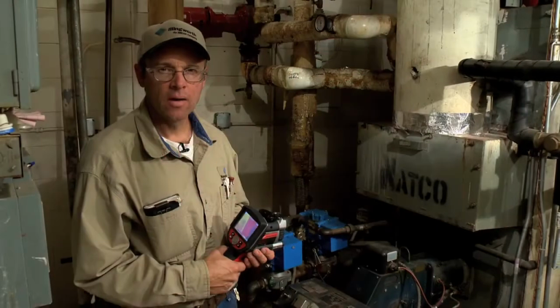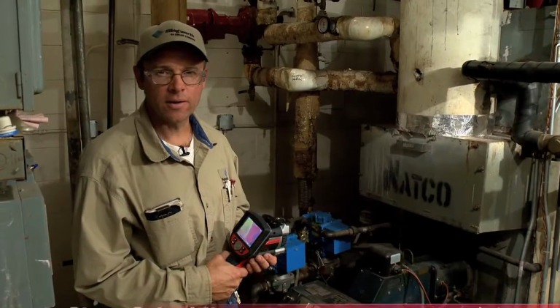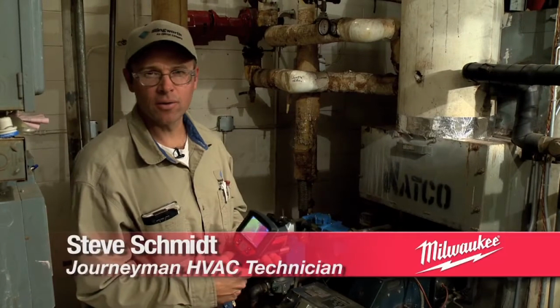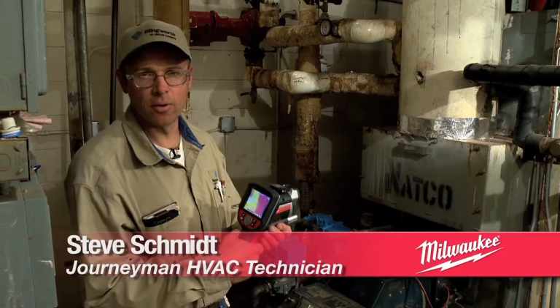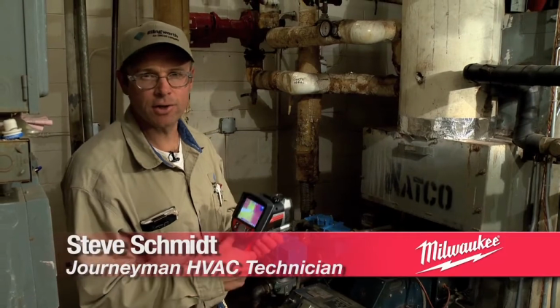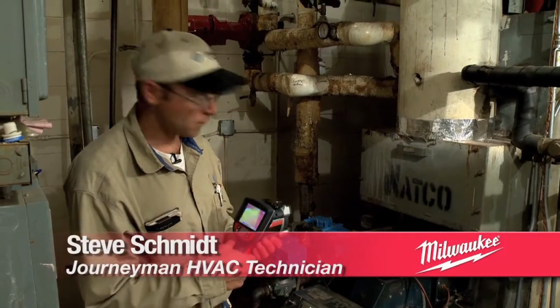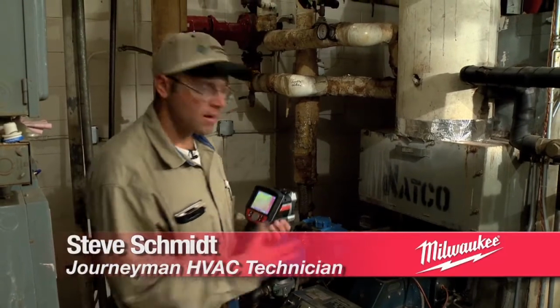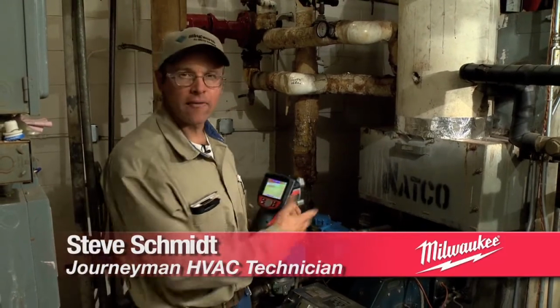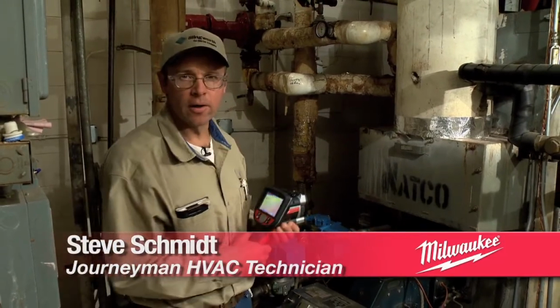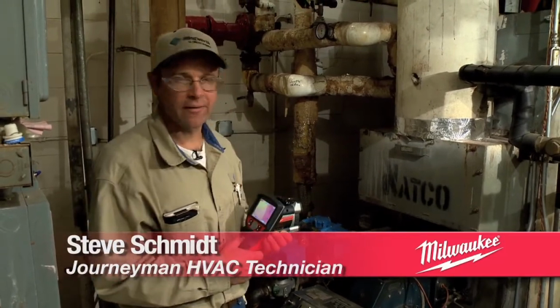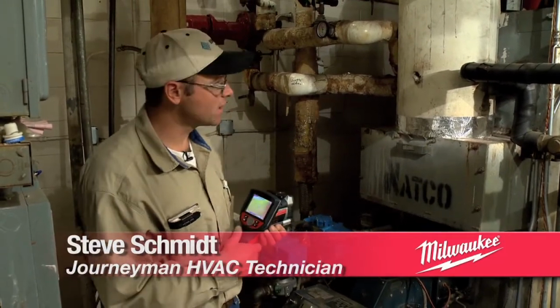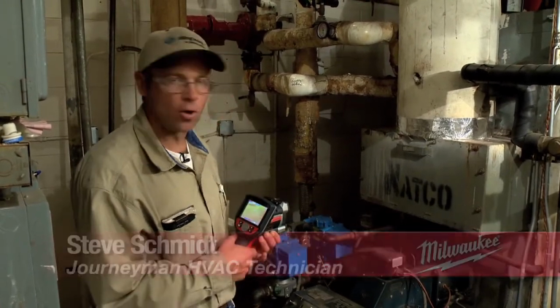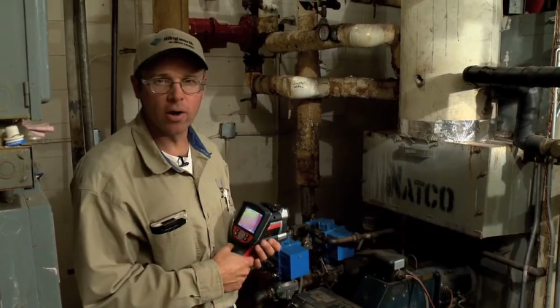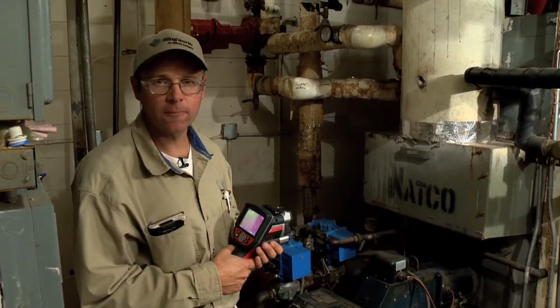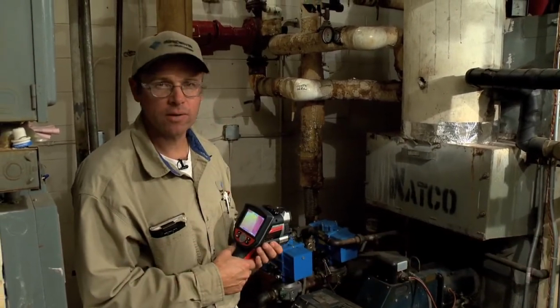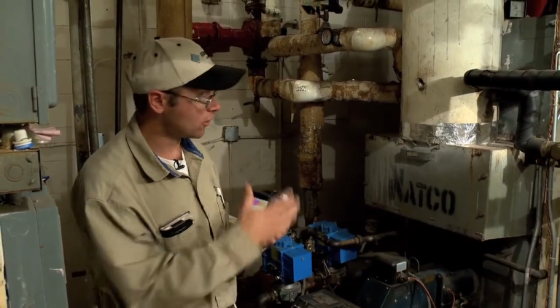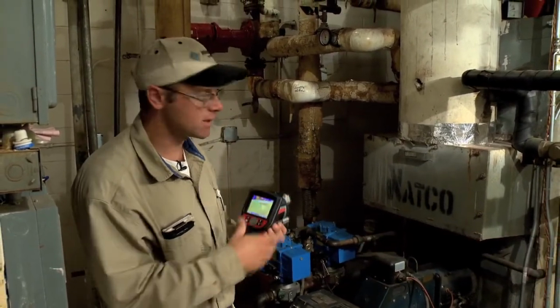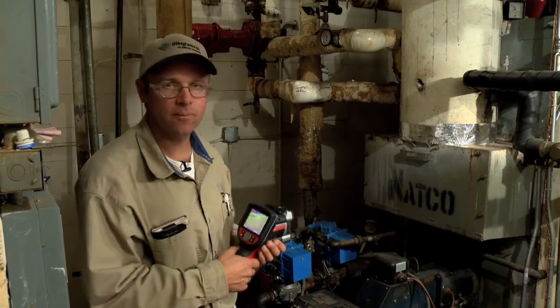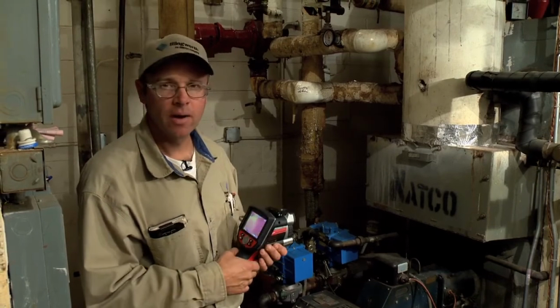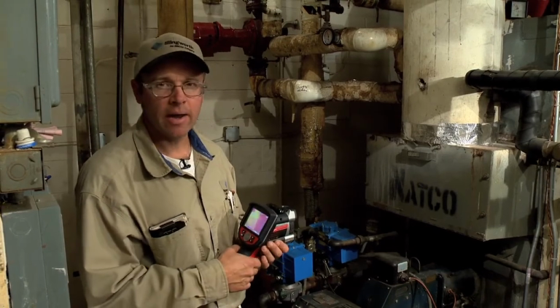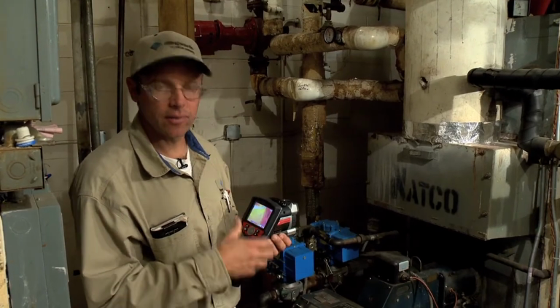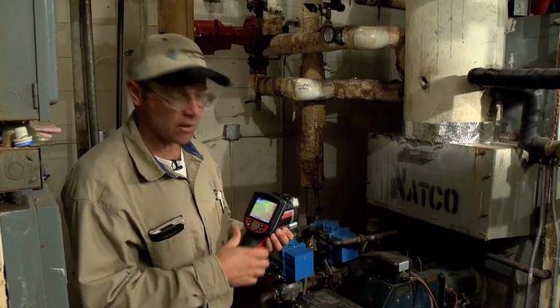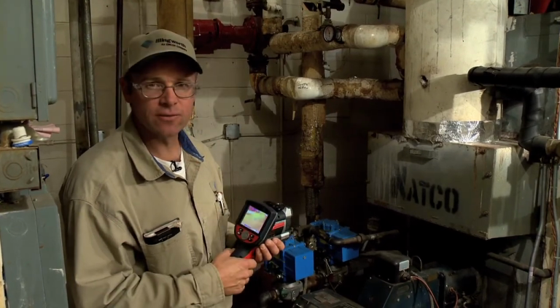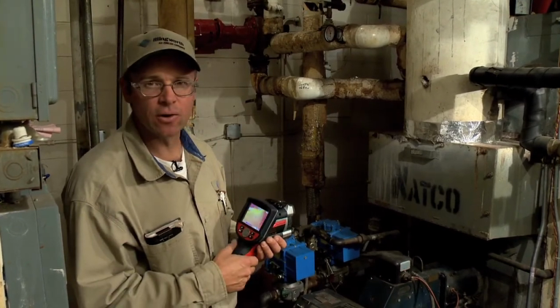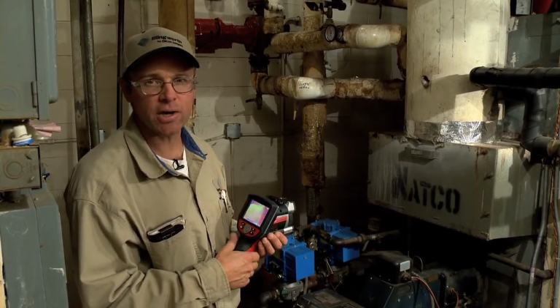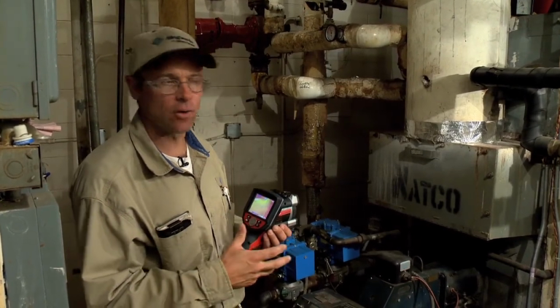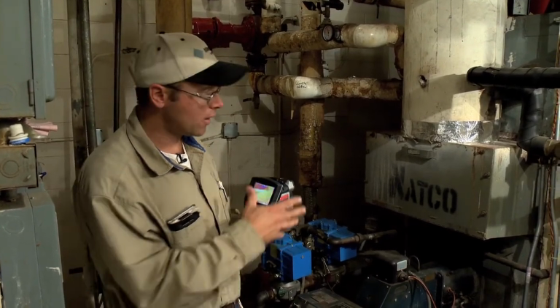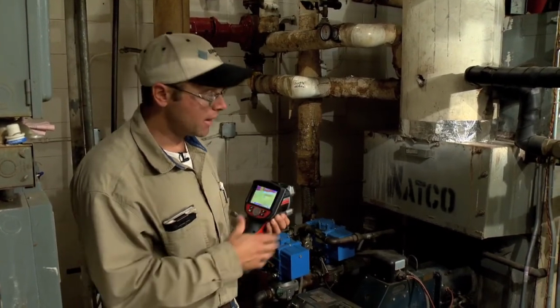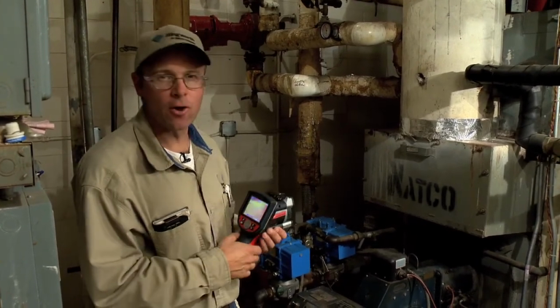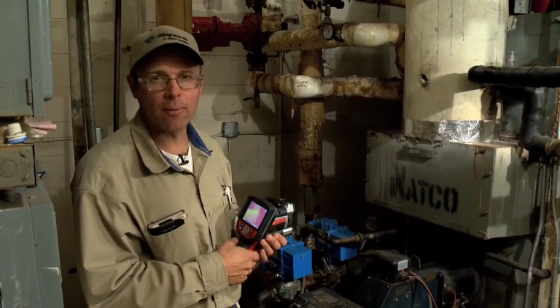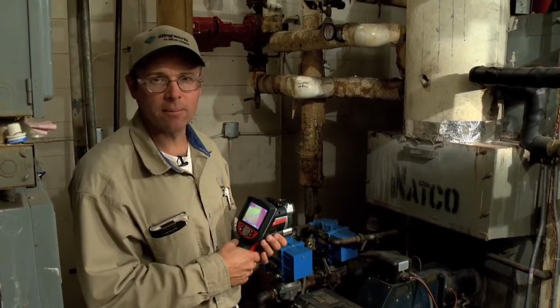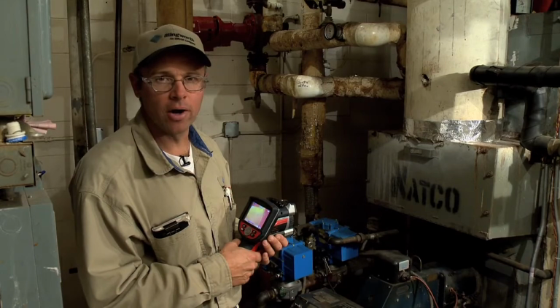I'm here today with a thermal imager. I have a boiler — obviously it's an older boiler, an older heating system — and this is a very useful tool in checking for internal problems on my boiler.